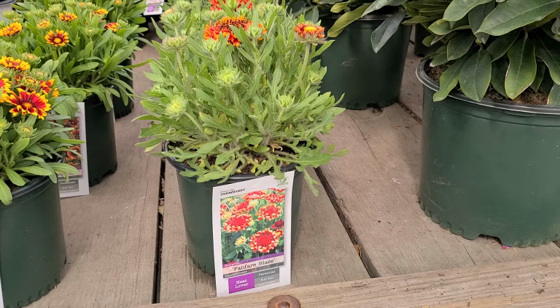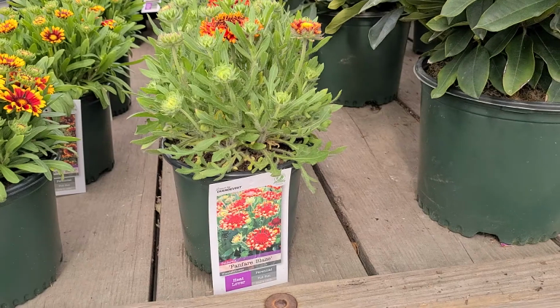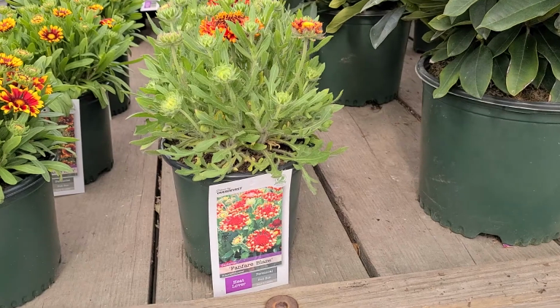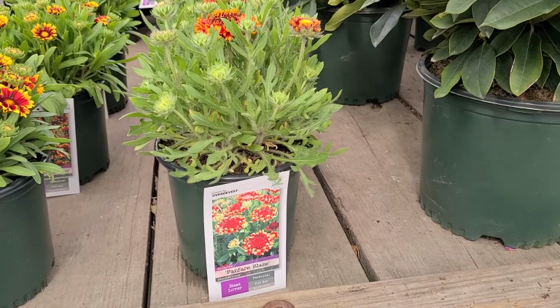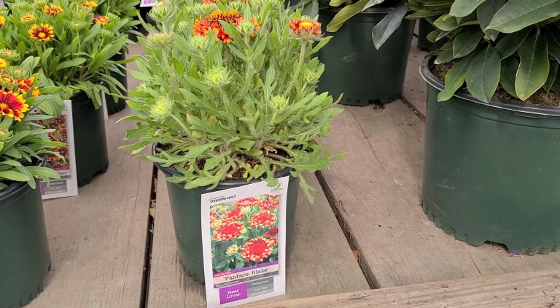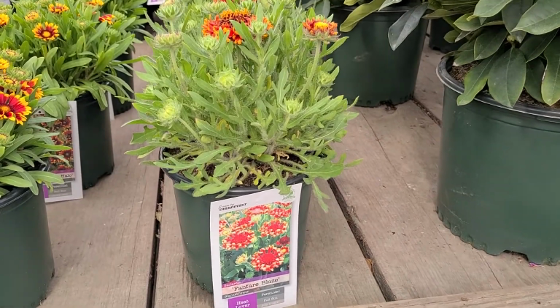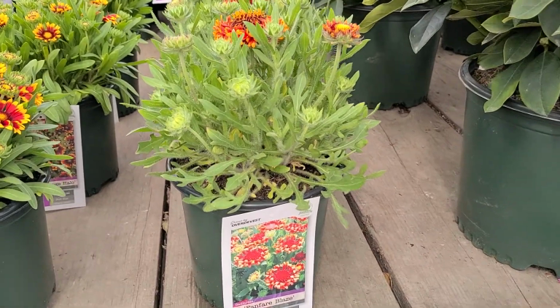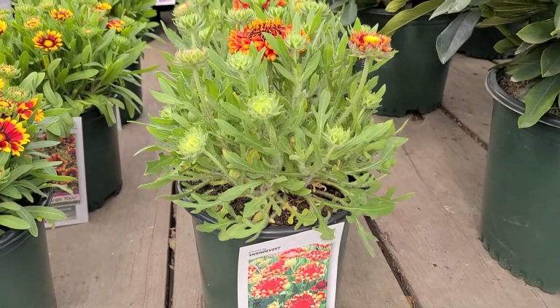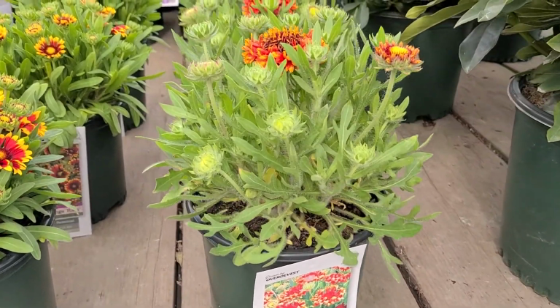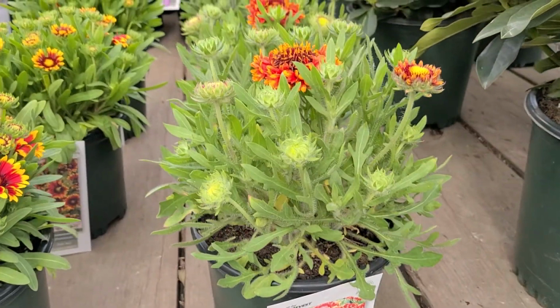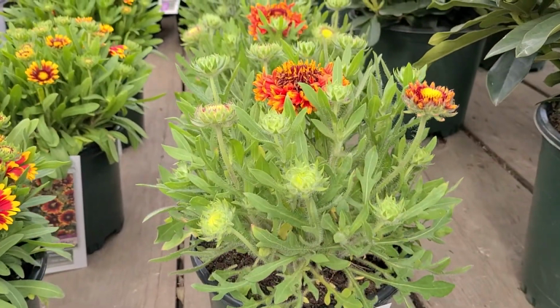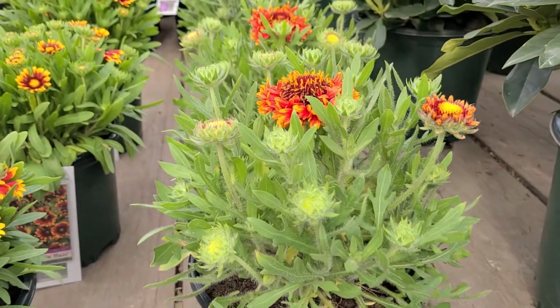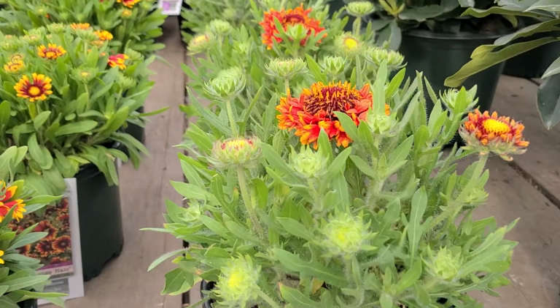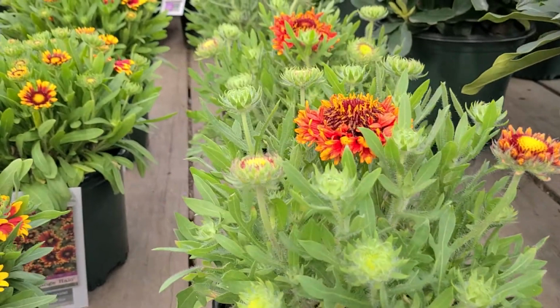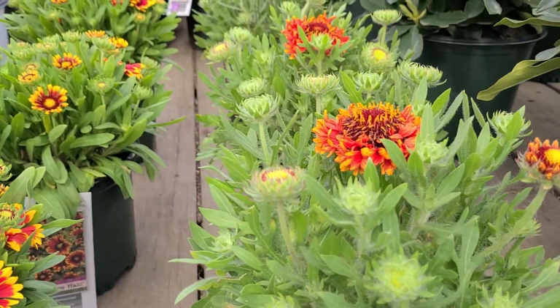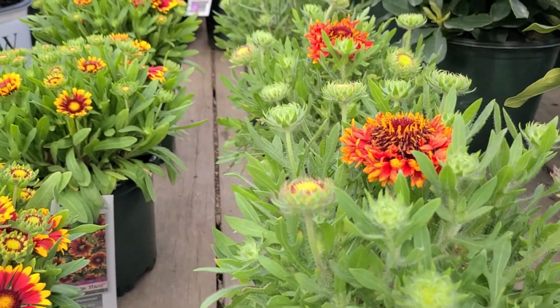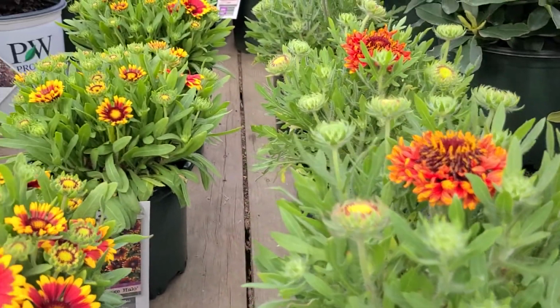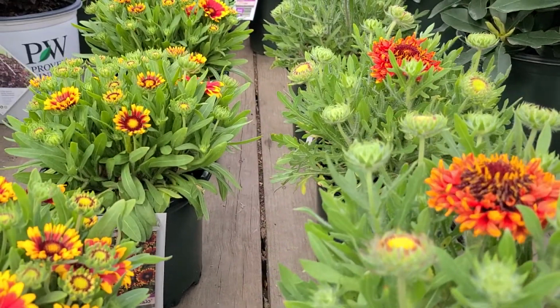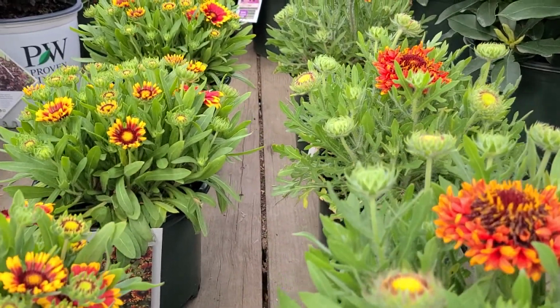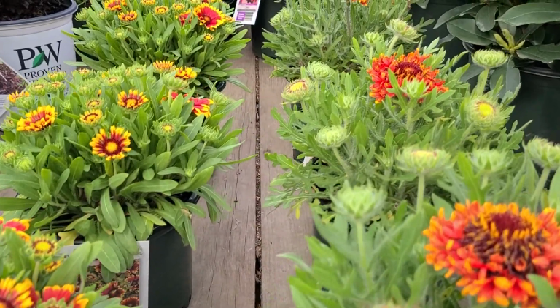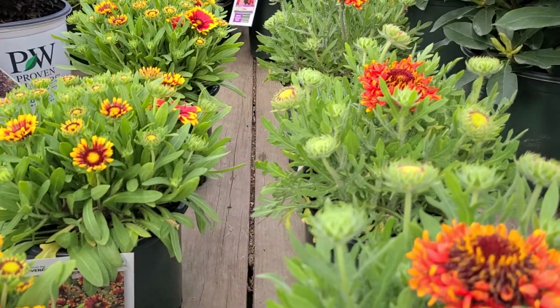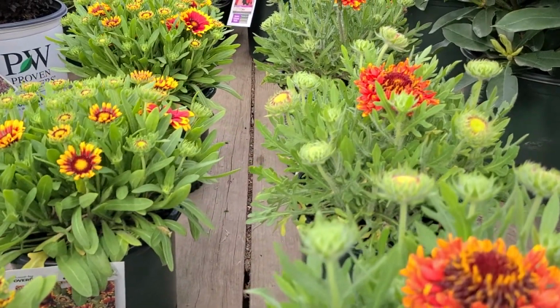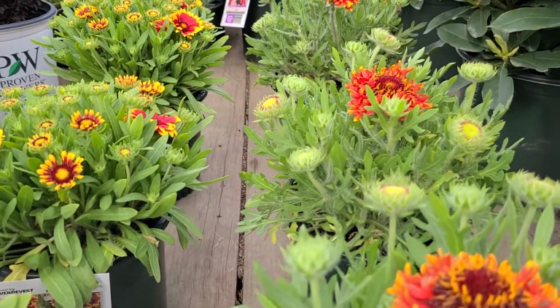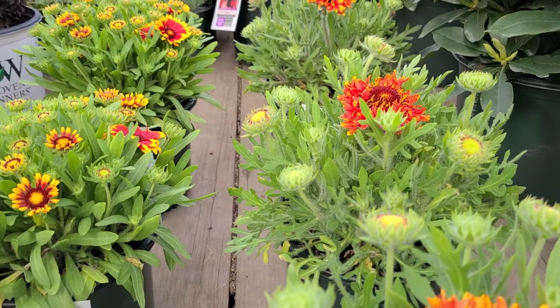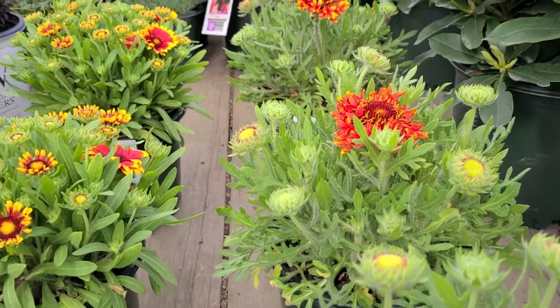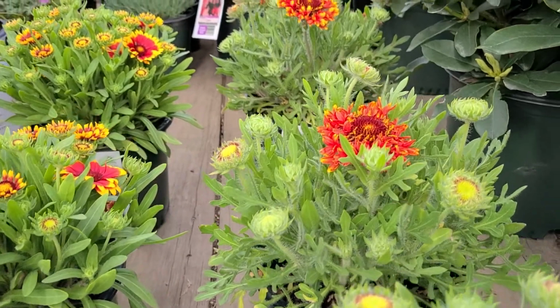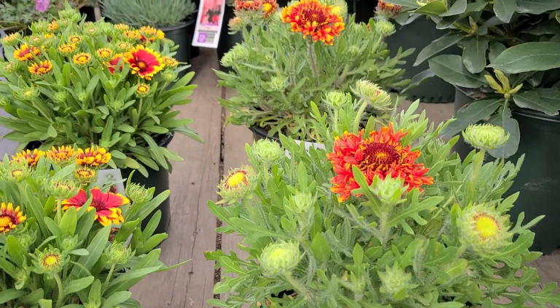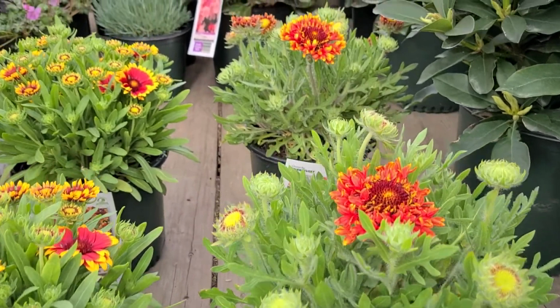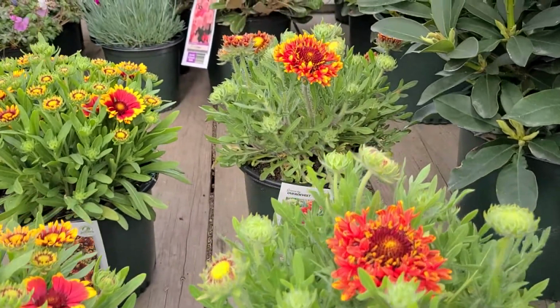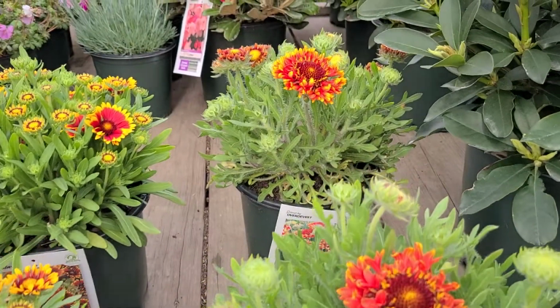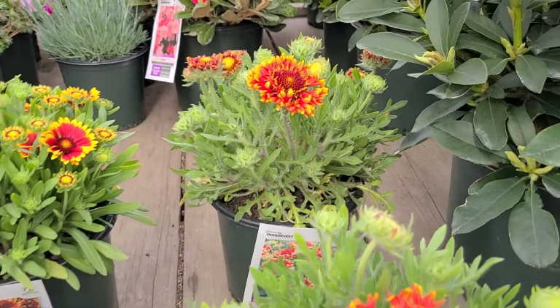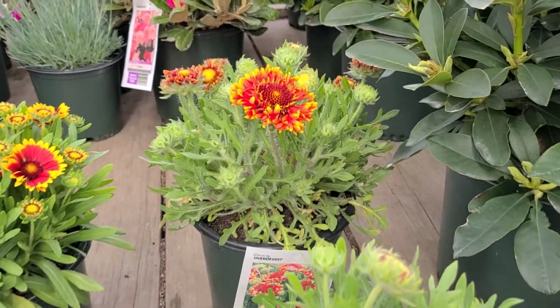It's quite amazing how a chance discovery can set plant breeders off in a completely new direction to develop and breed completely new, different types of plants.